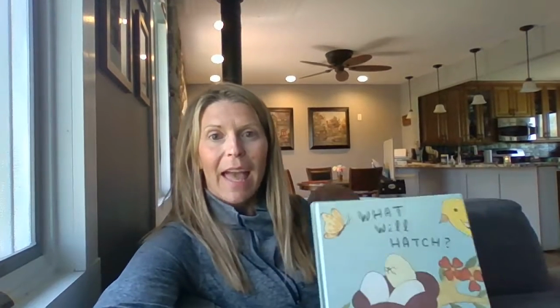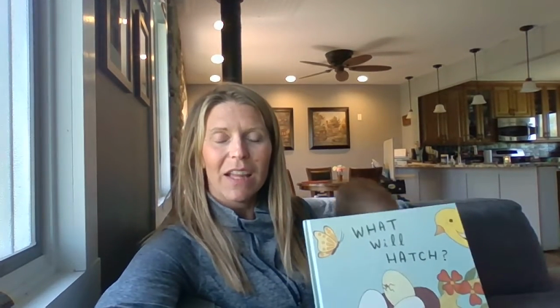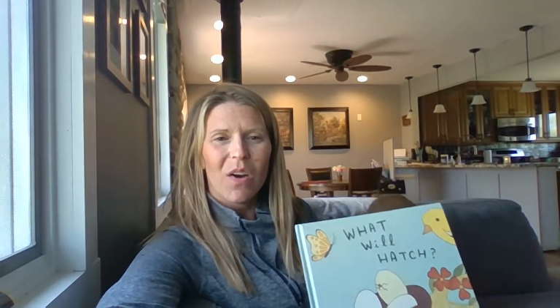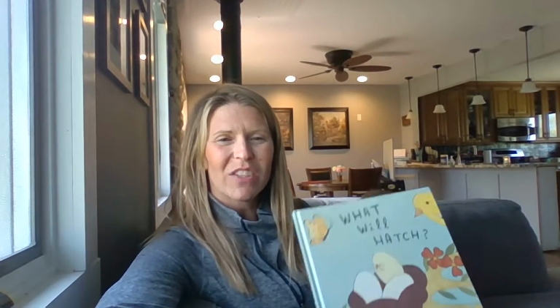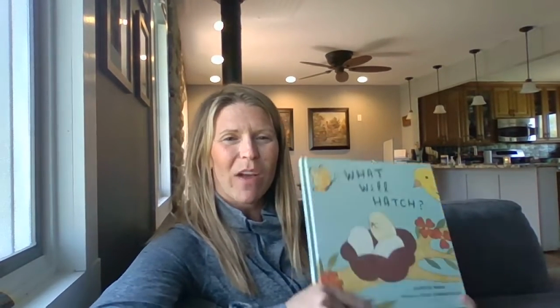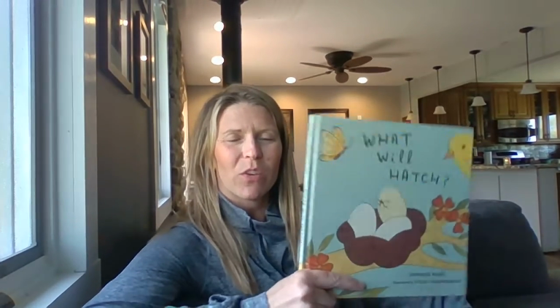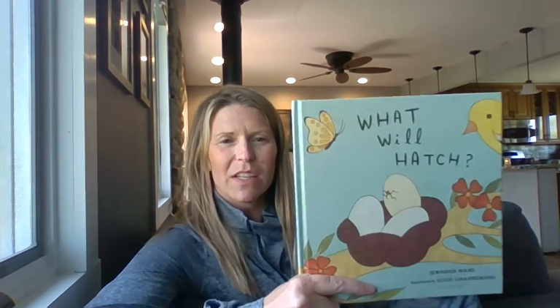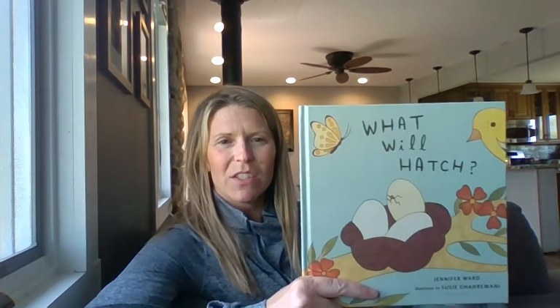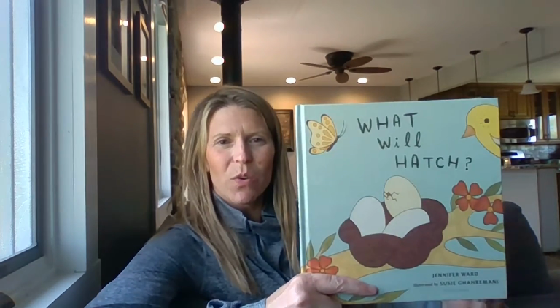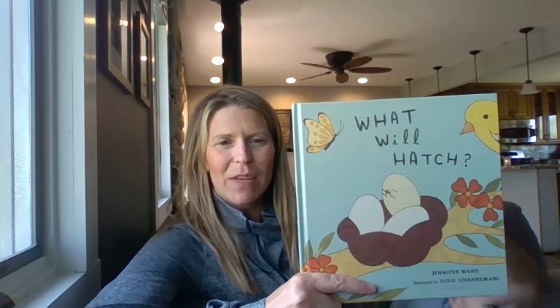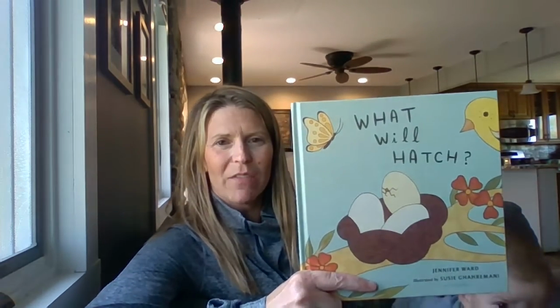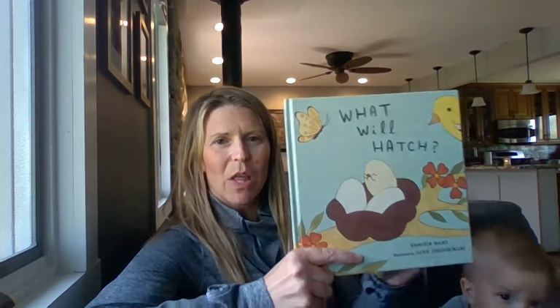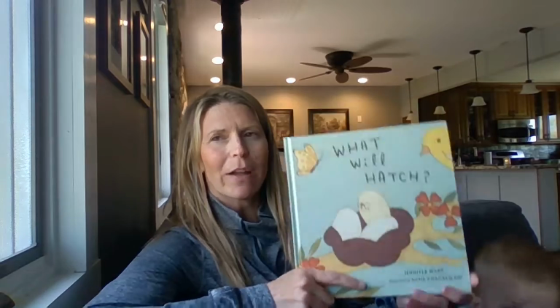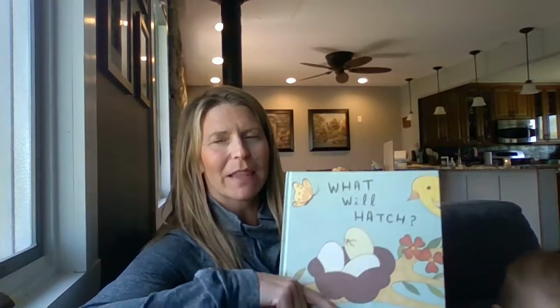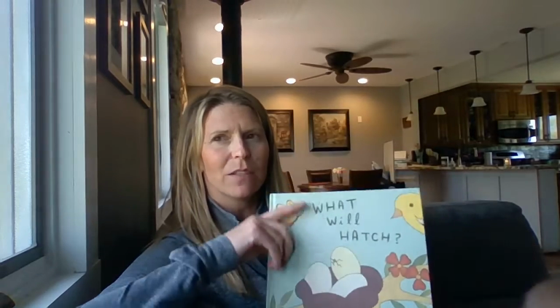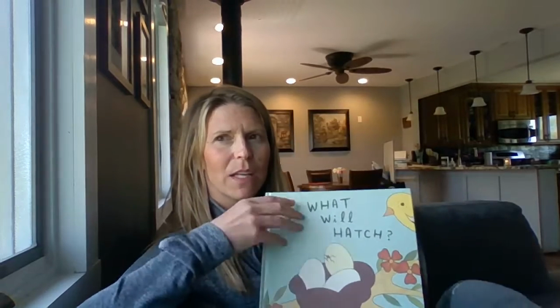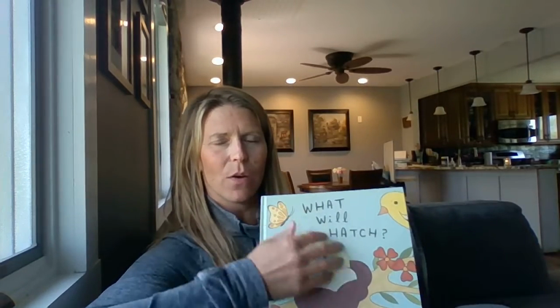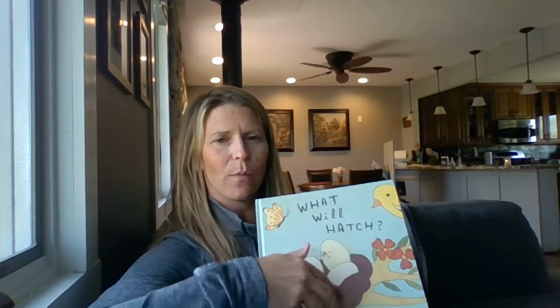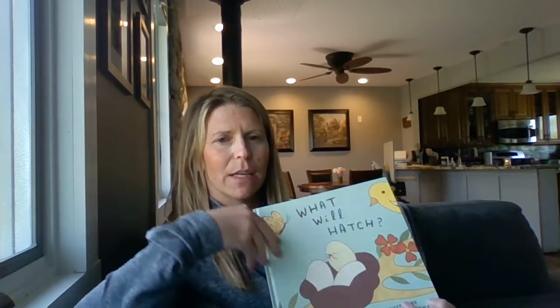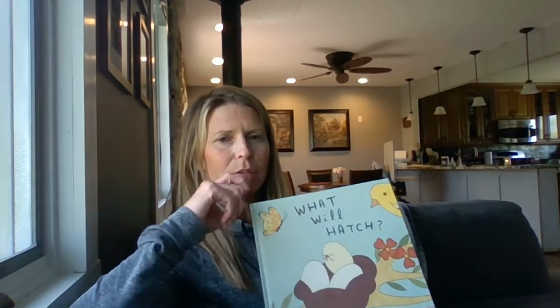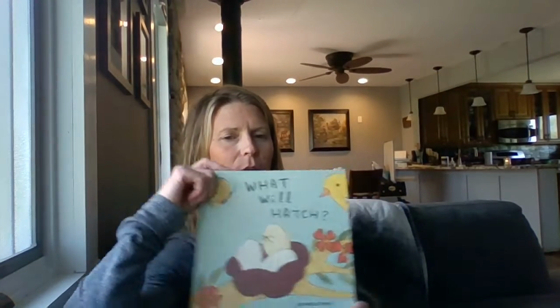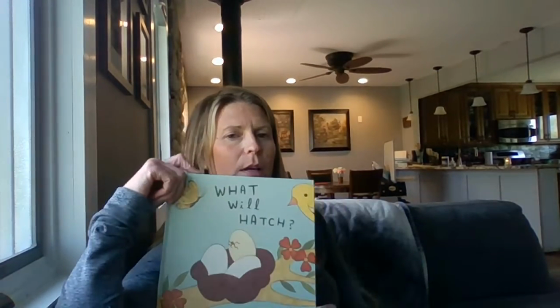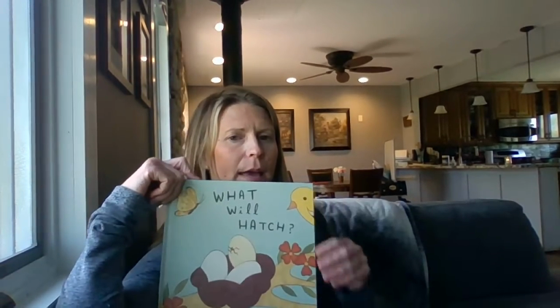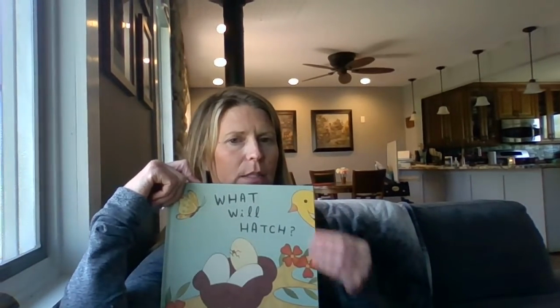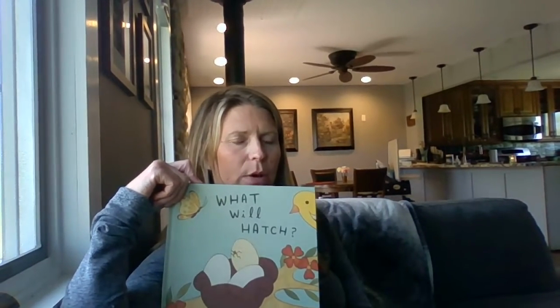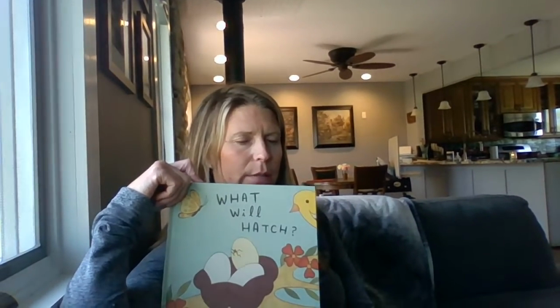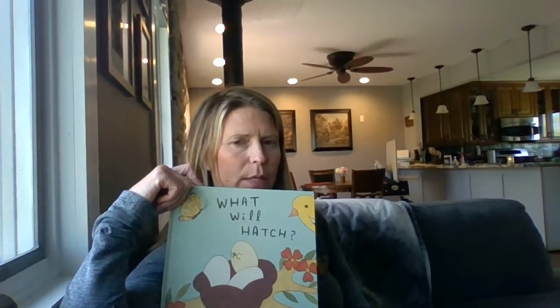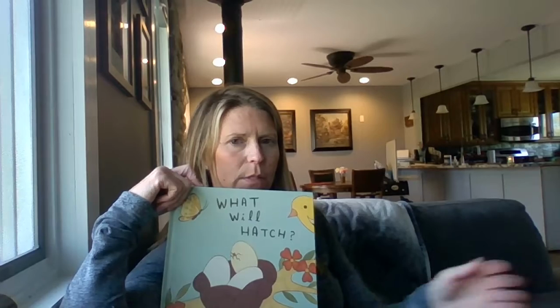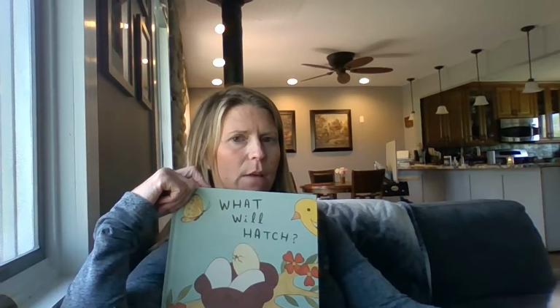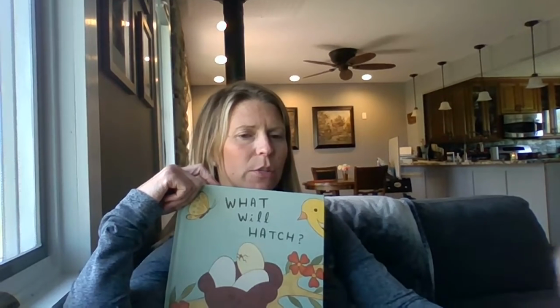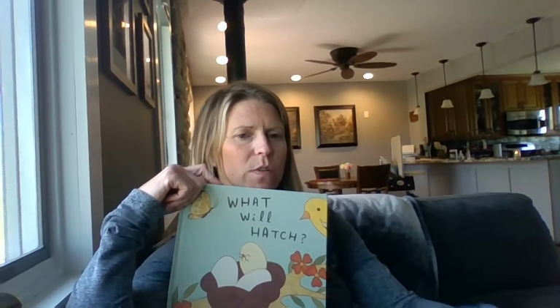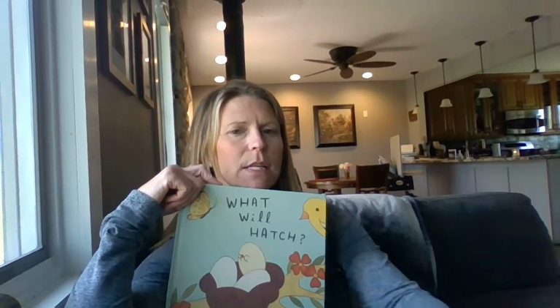Hello! I told you I was going to read this story. If you watched my last video, my daily video, I had this book next to me because I was going to get ready to read it.